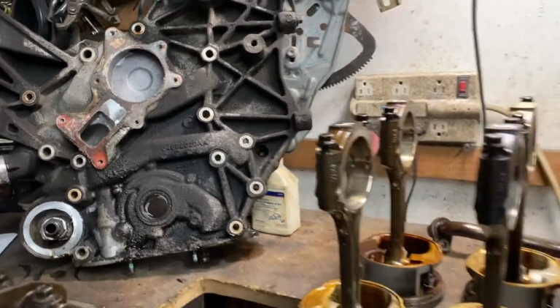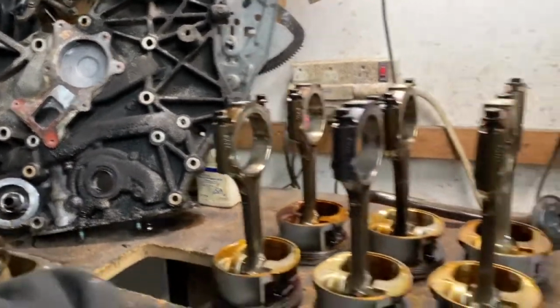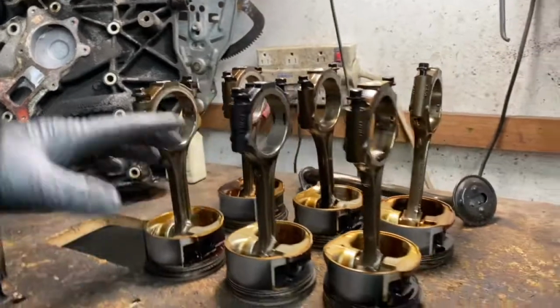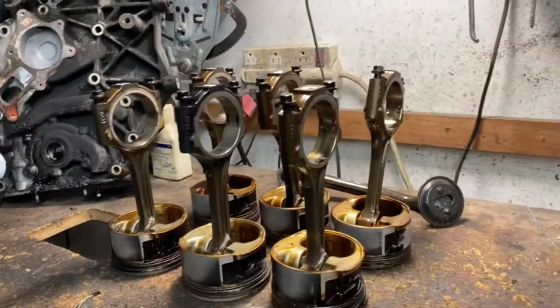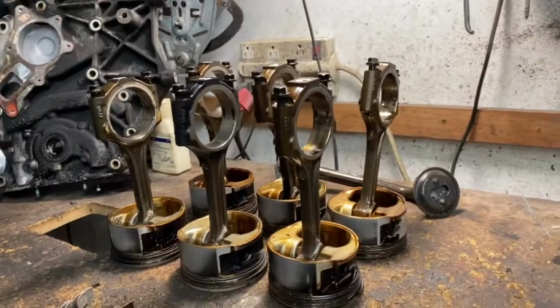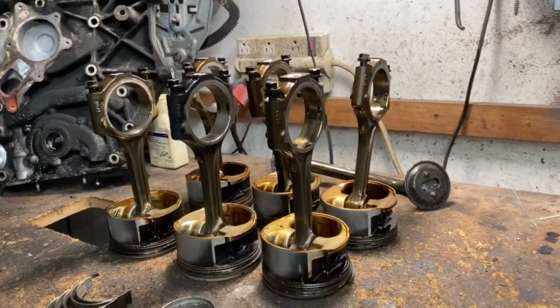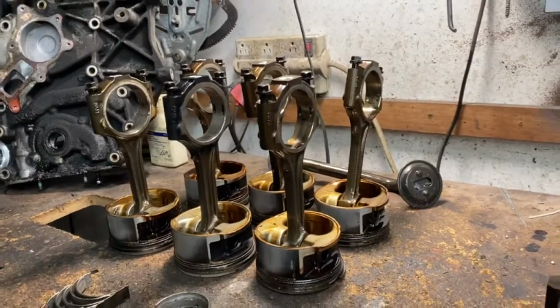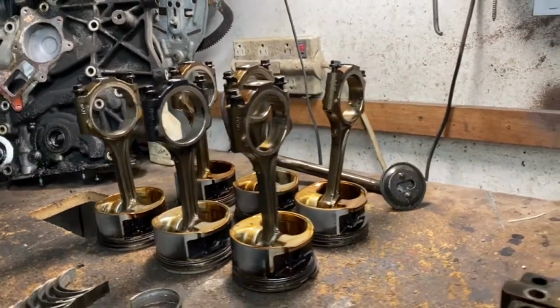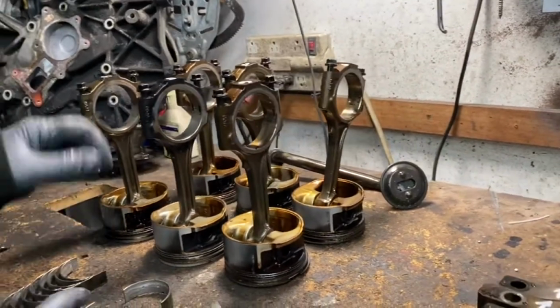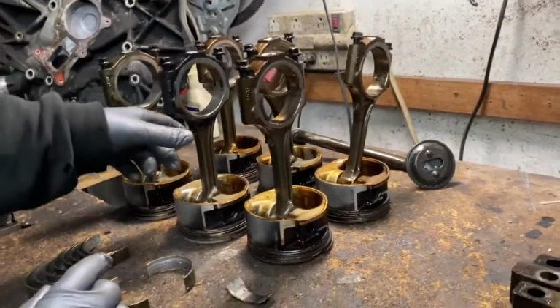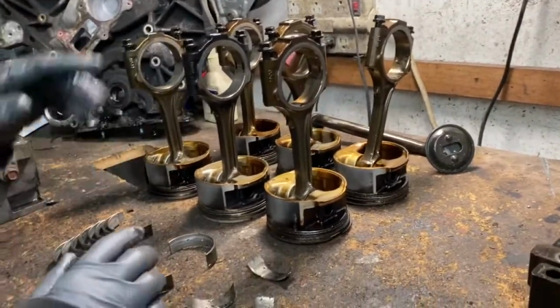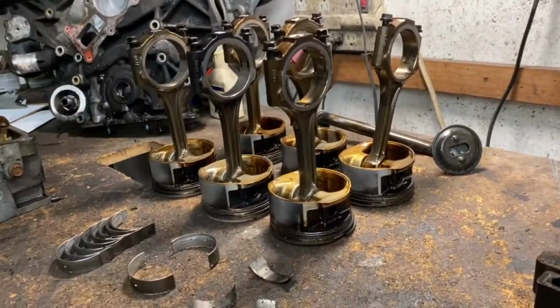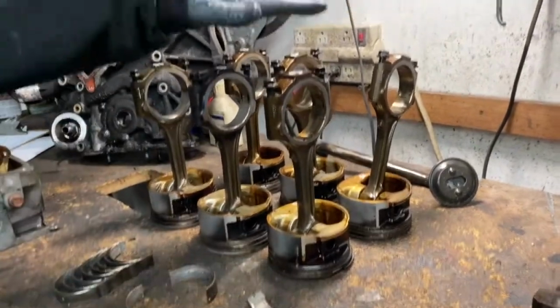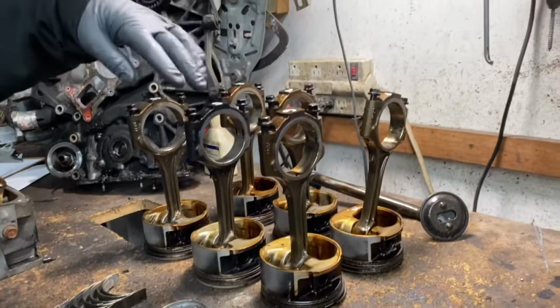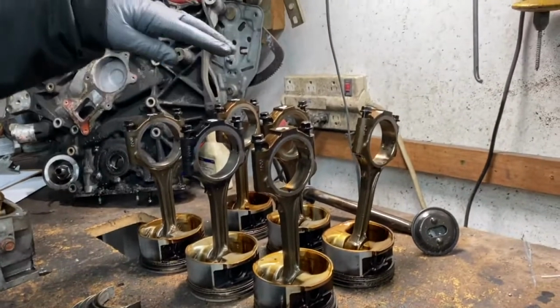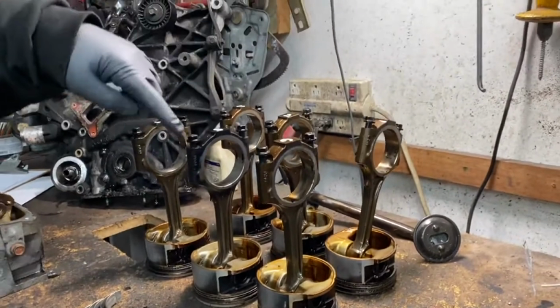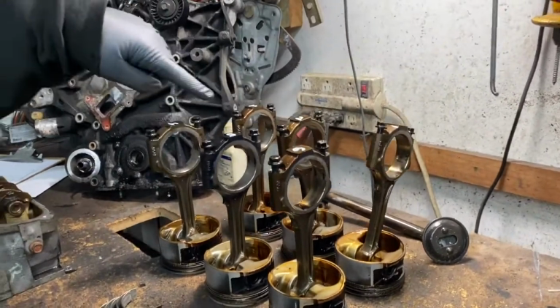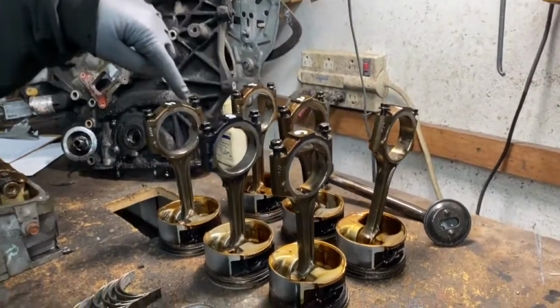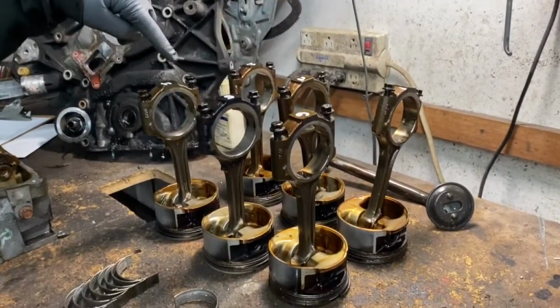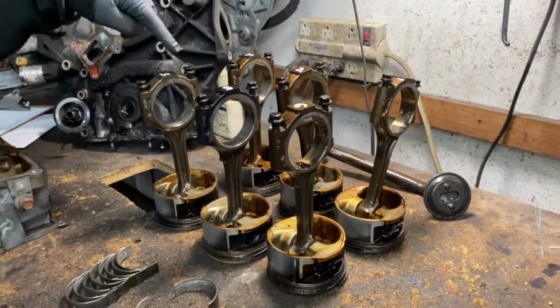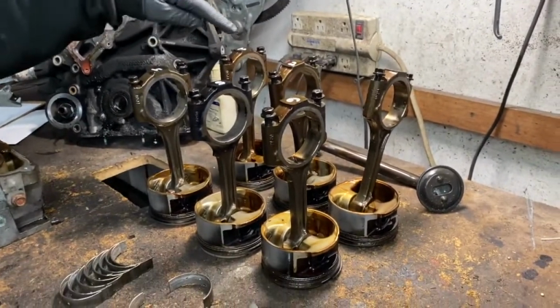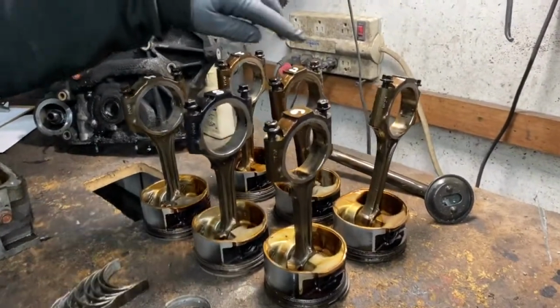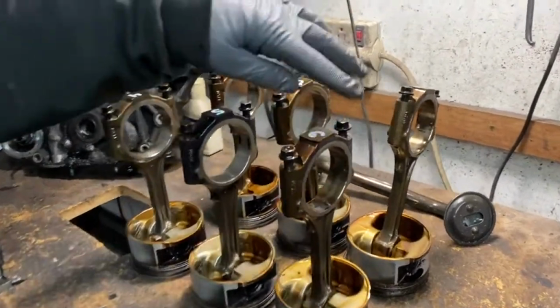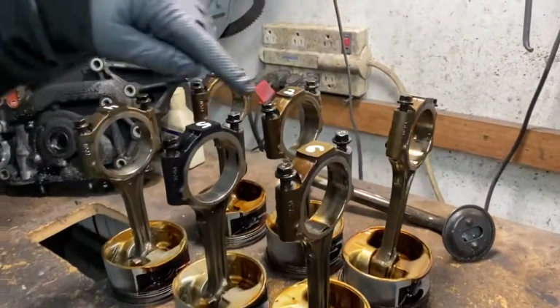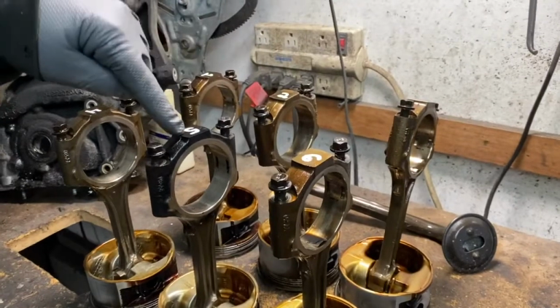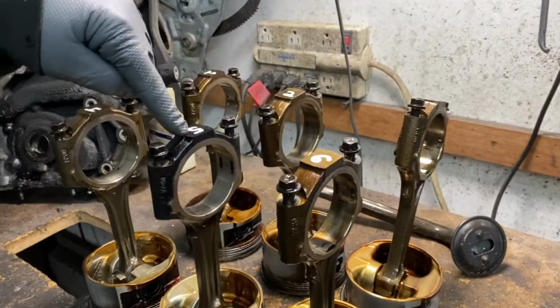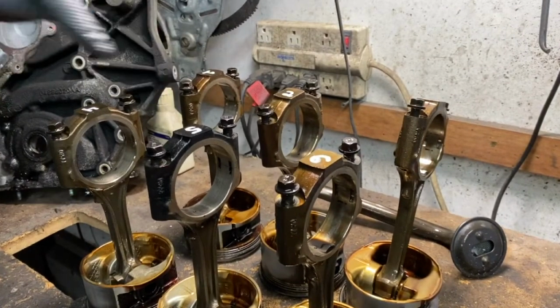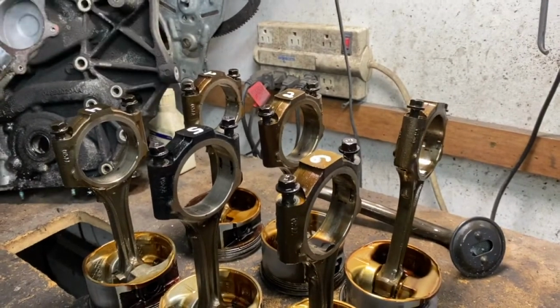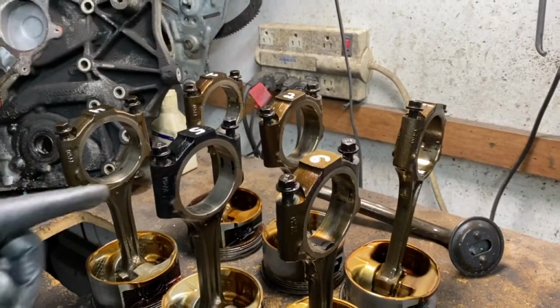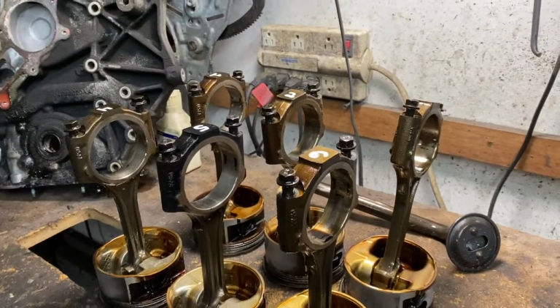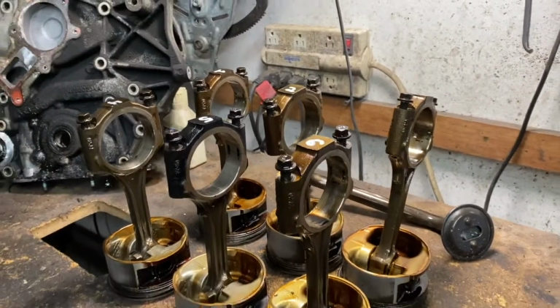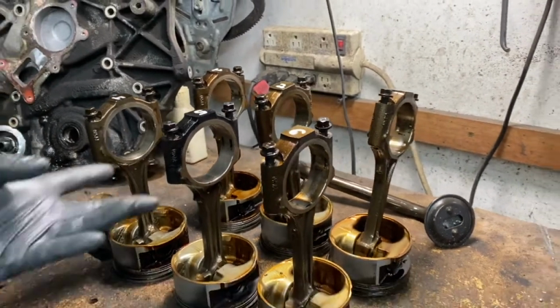It spun a bearing. What does that mean? If you look at all these pistons and all the connecting rods, you can see they're pretty much the same color except this one — number five — looks black, and that's because of heat.